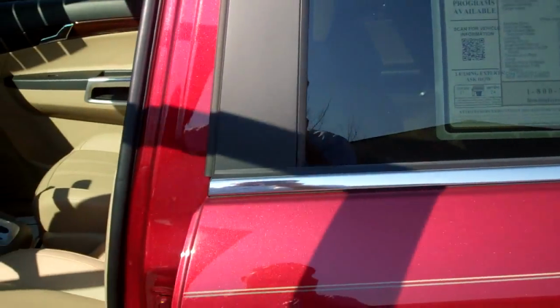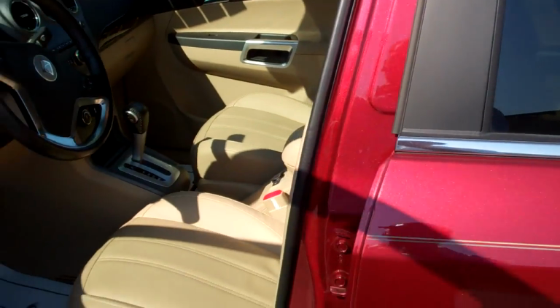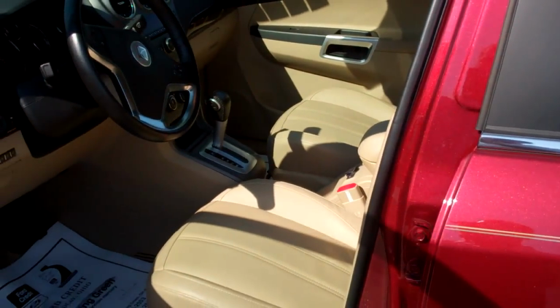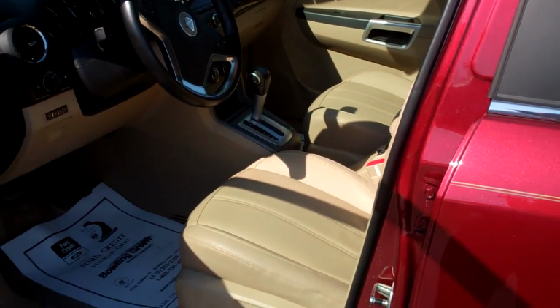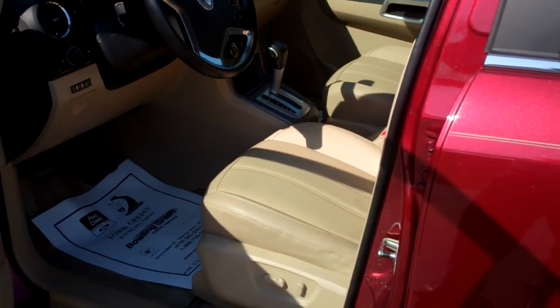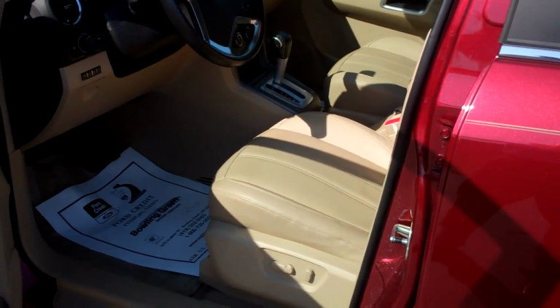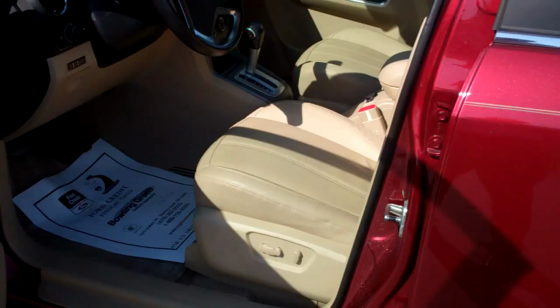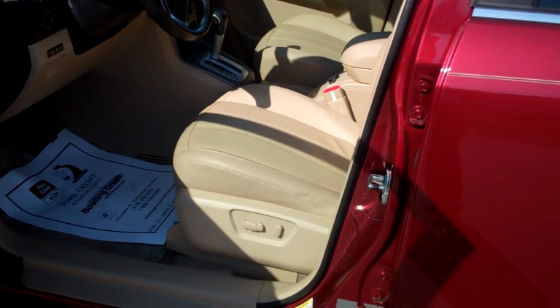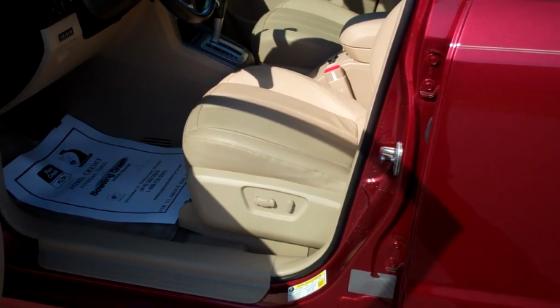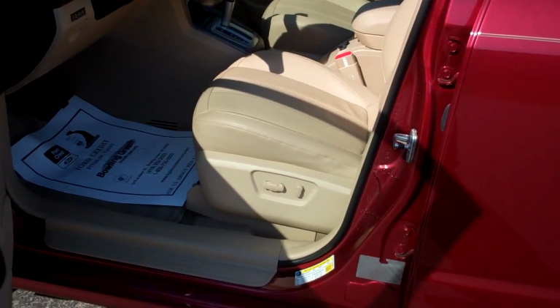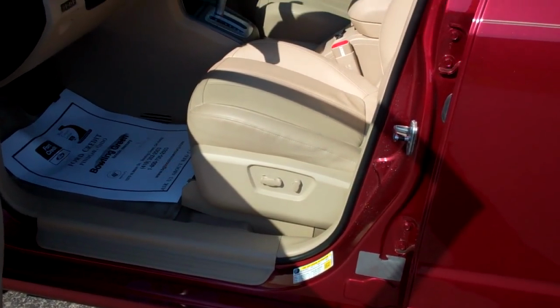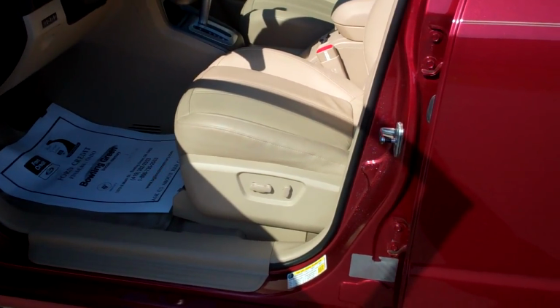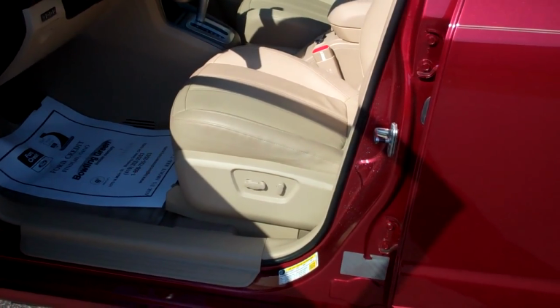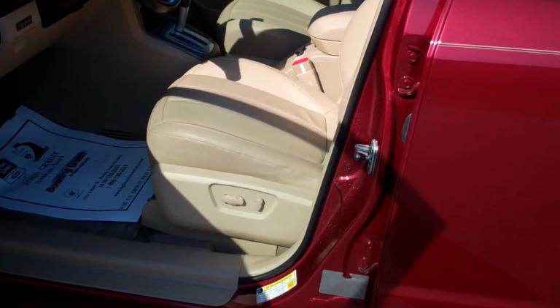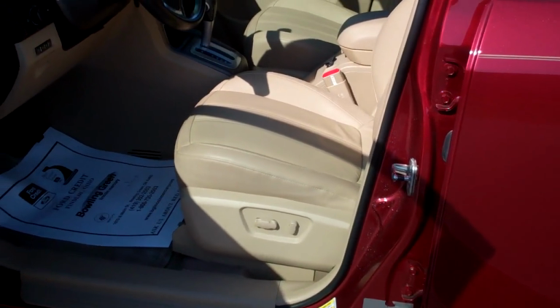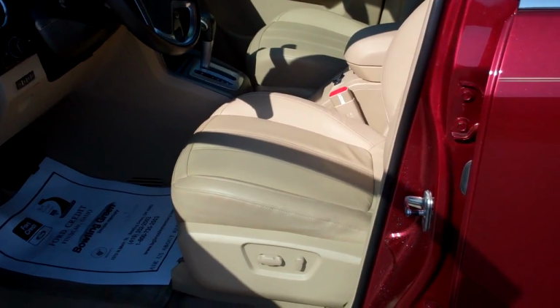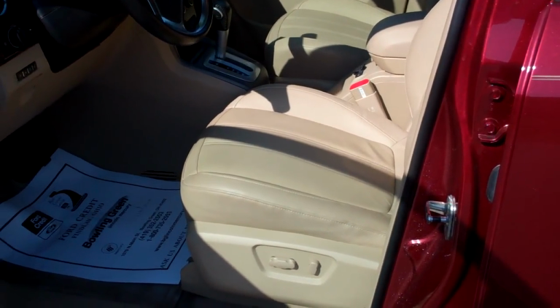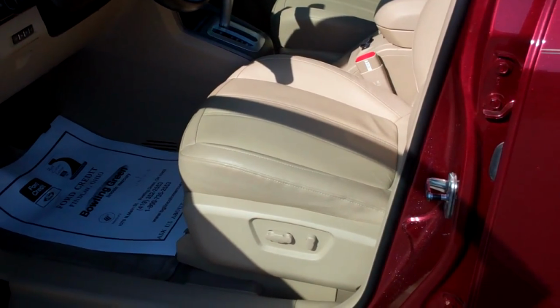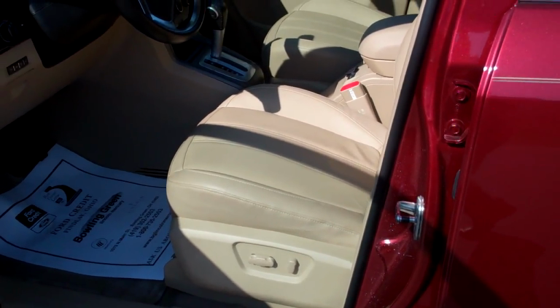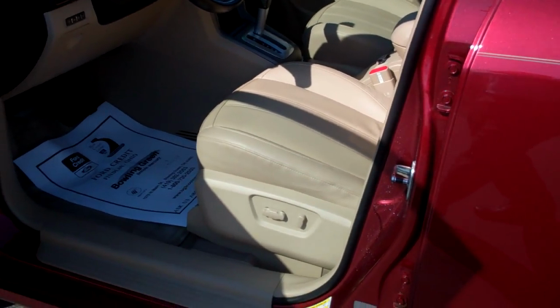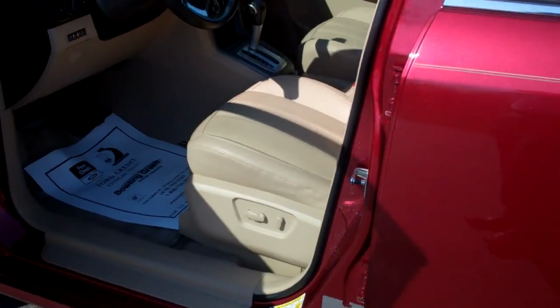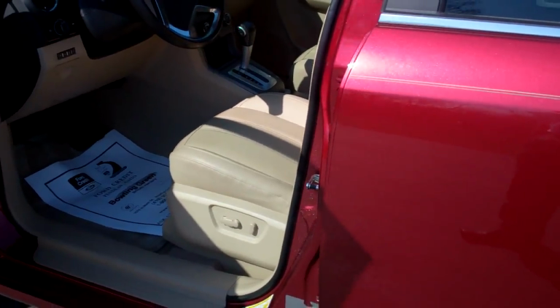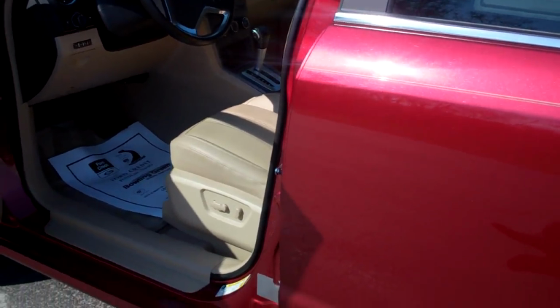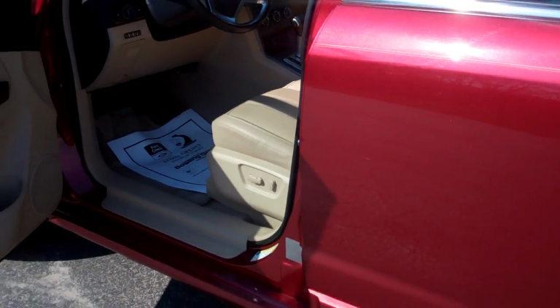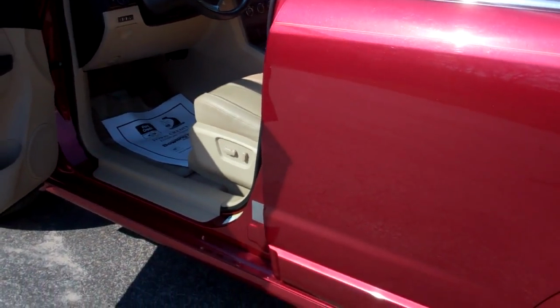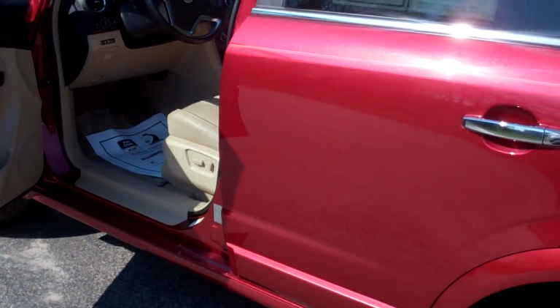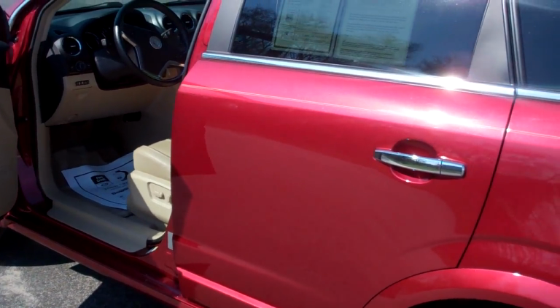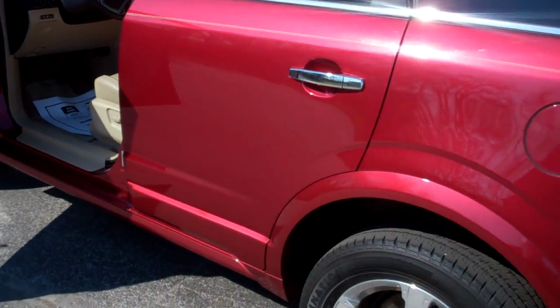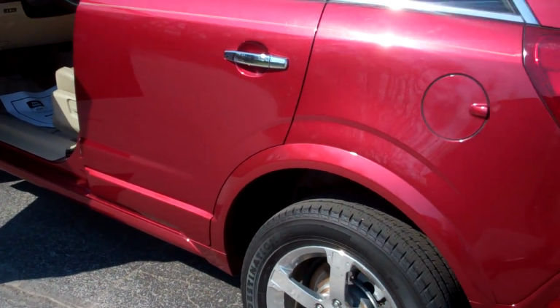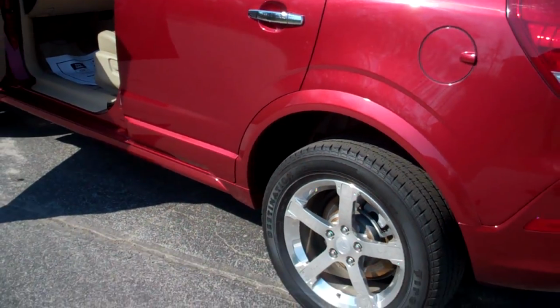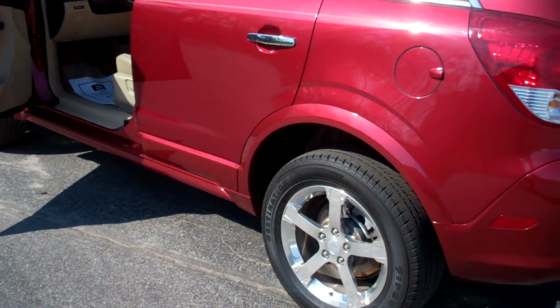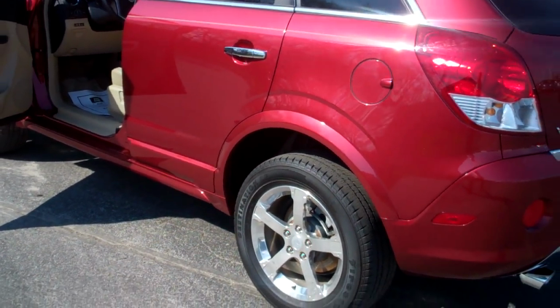It does have heated leather seats with the power driver's seat available. It does come with a moon roof and your driver information center. You should expect up to 25 miles to the gallon with this vehicle.